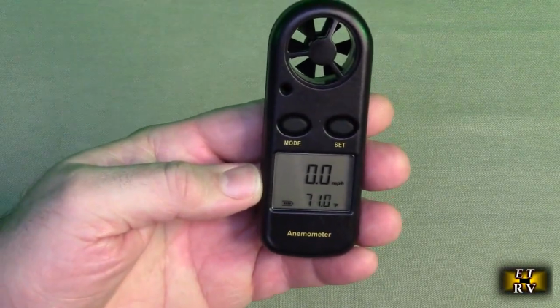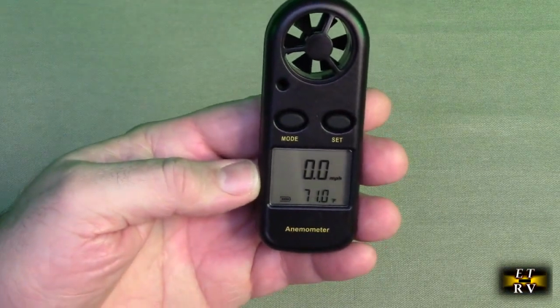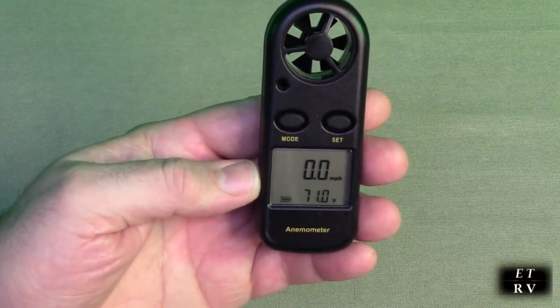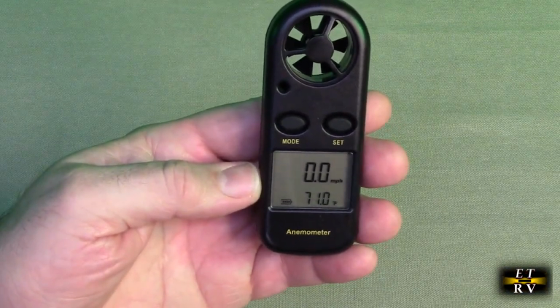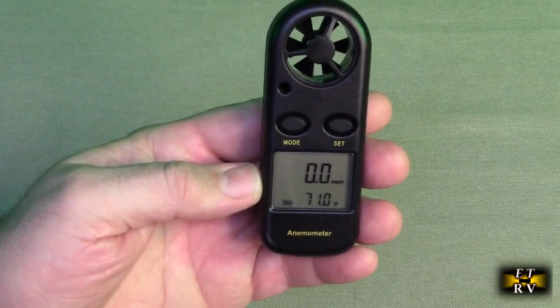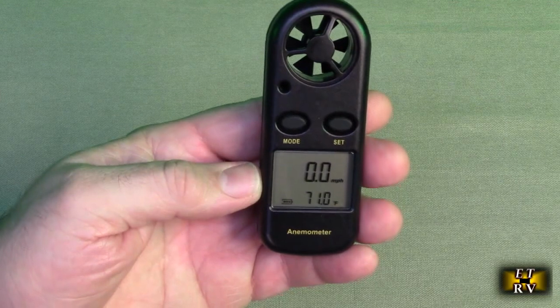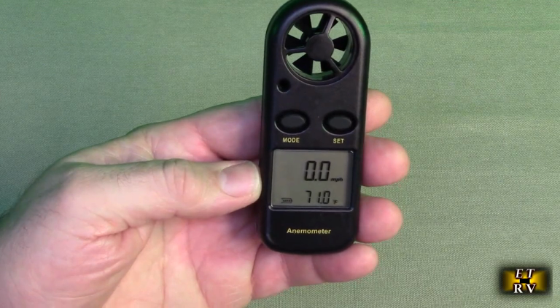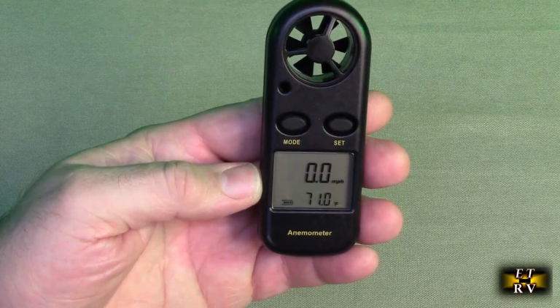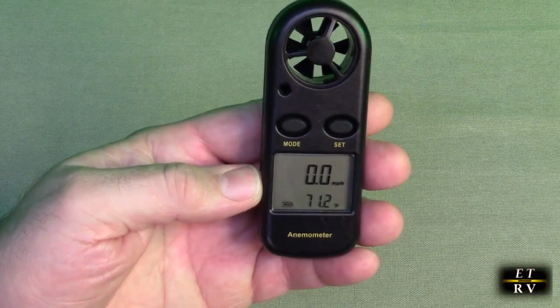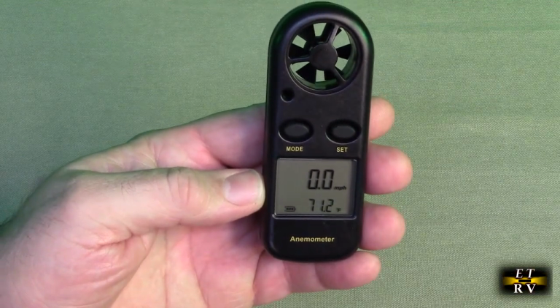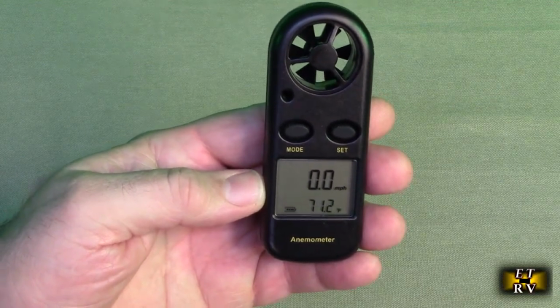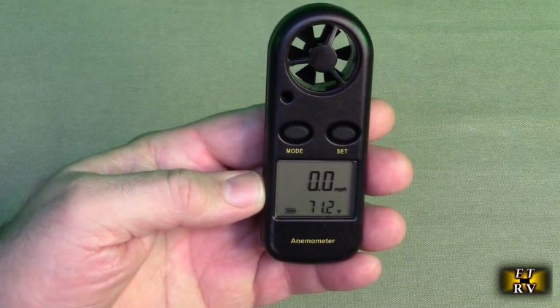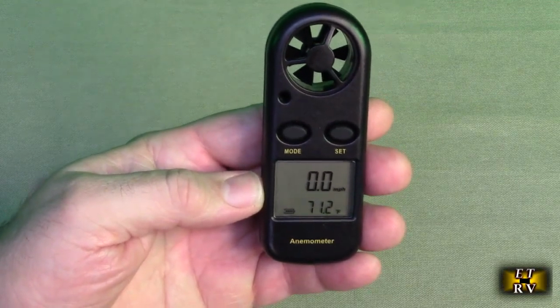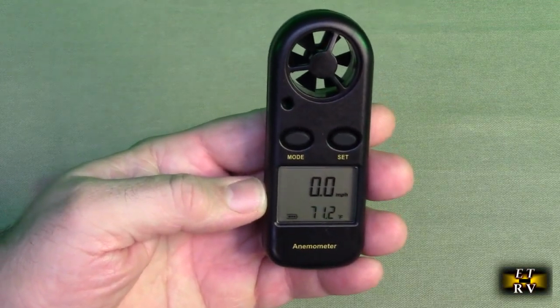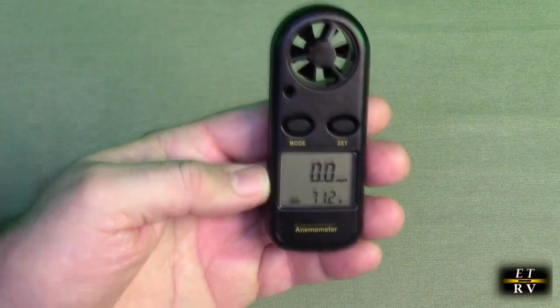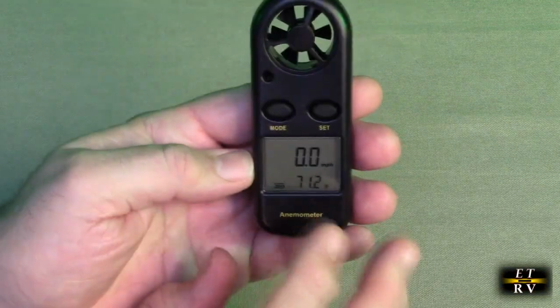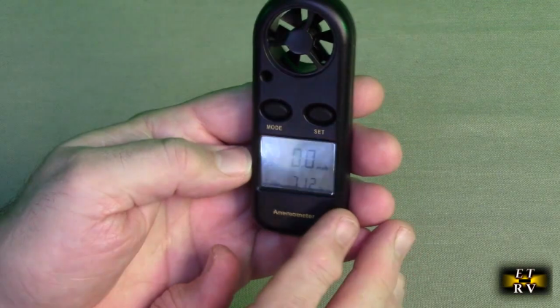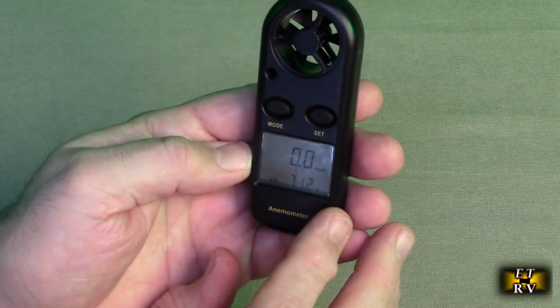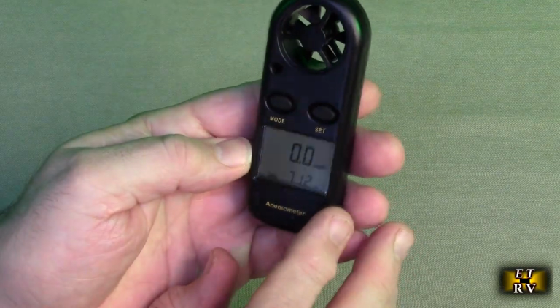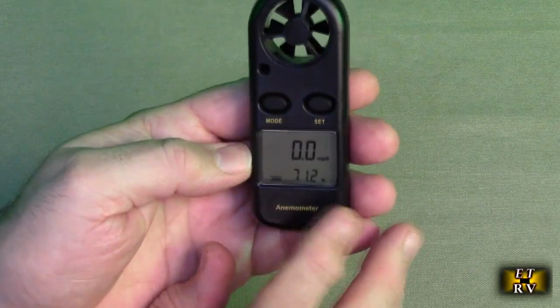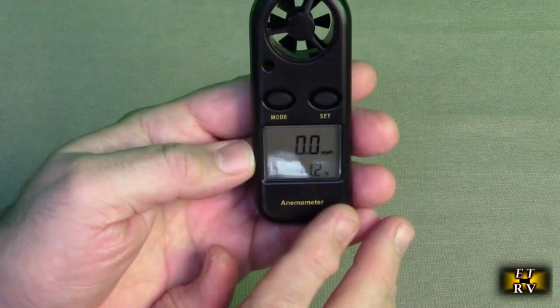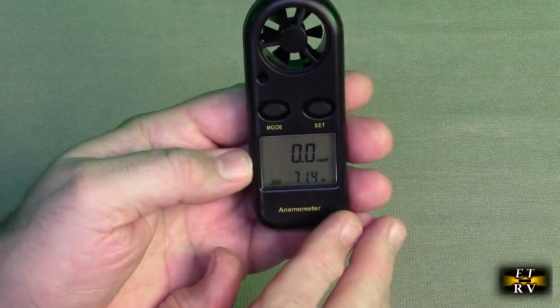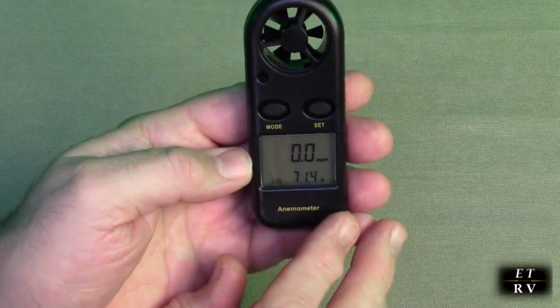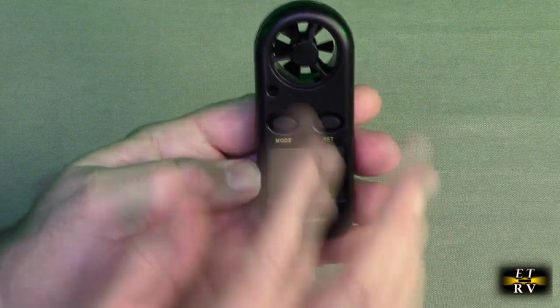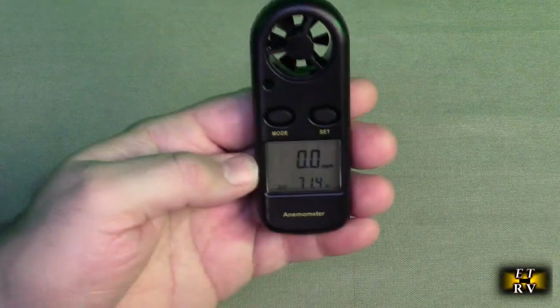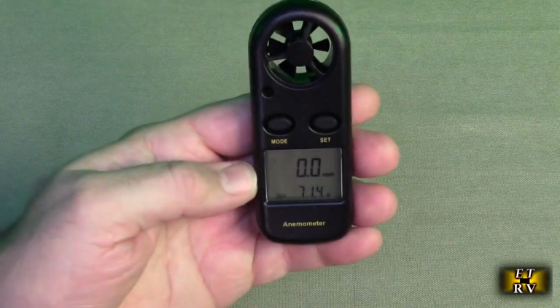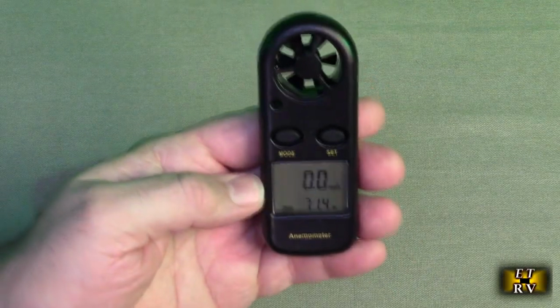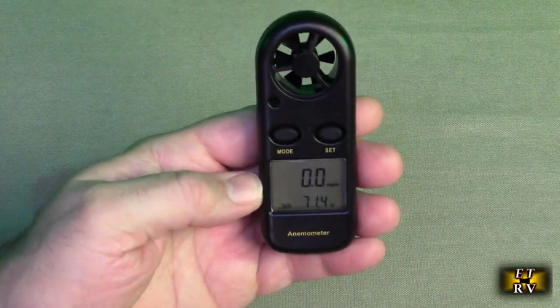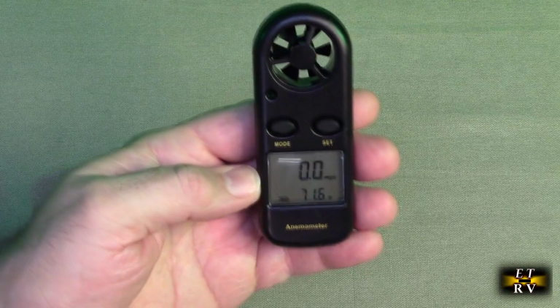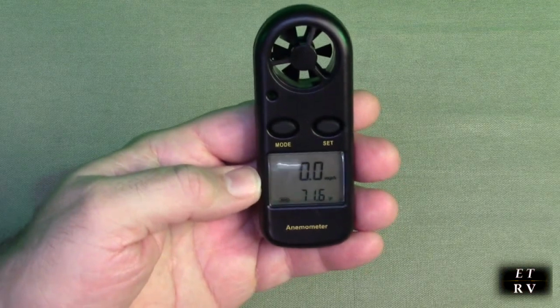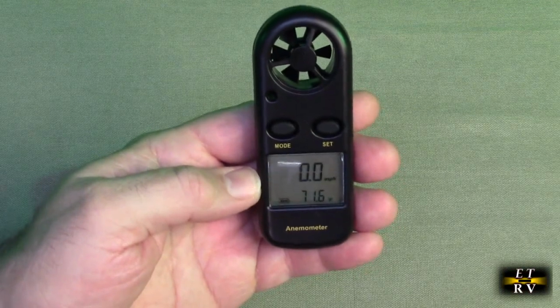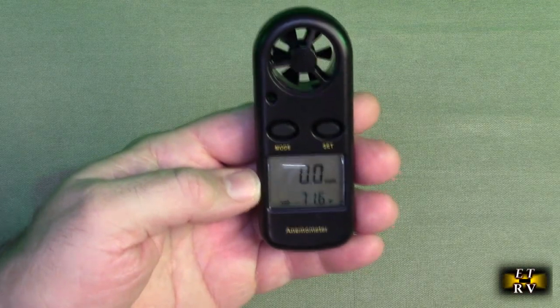This will go from 14 degrees to 113 degrees Fahrenheit, and it will go up to about 65 miles per hour. So if you put it out of your car on the highway you're going to get that measurement.